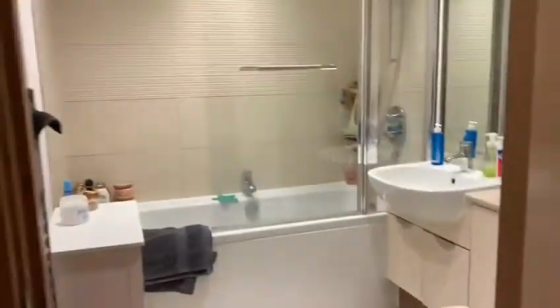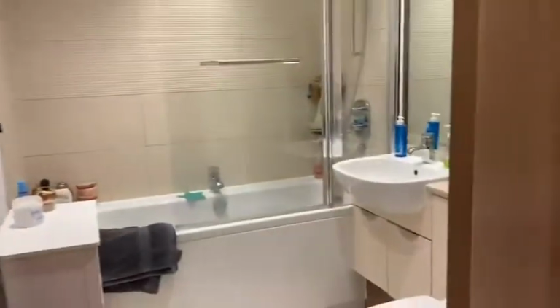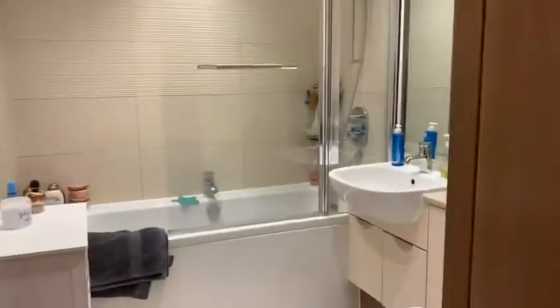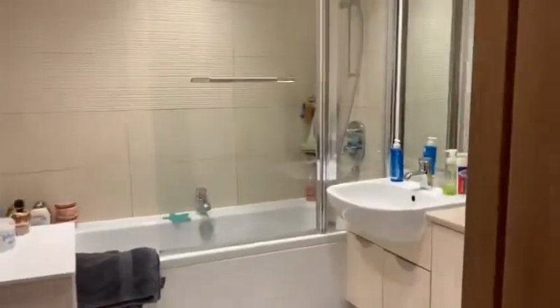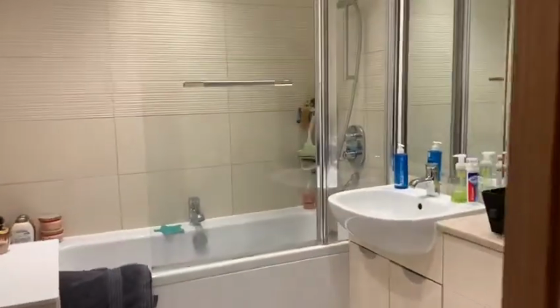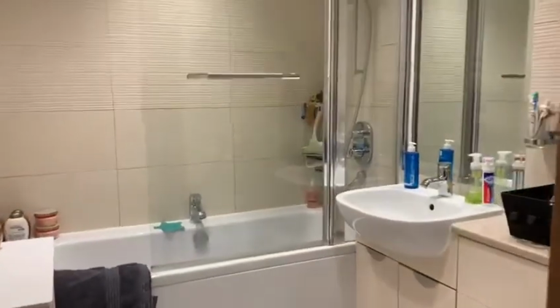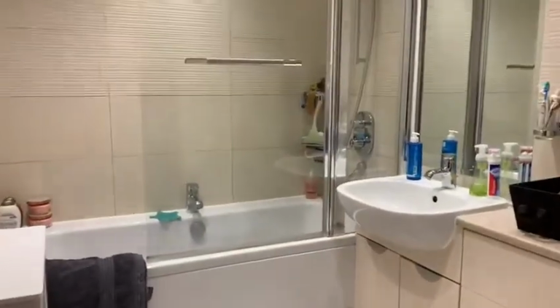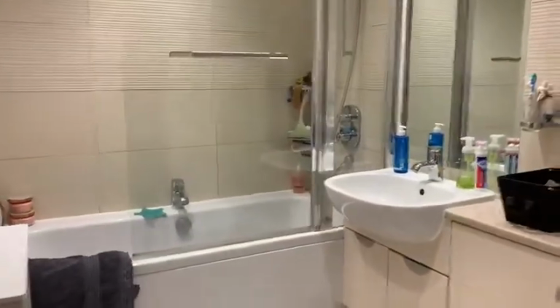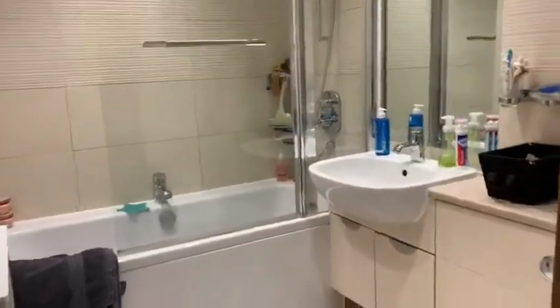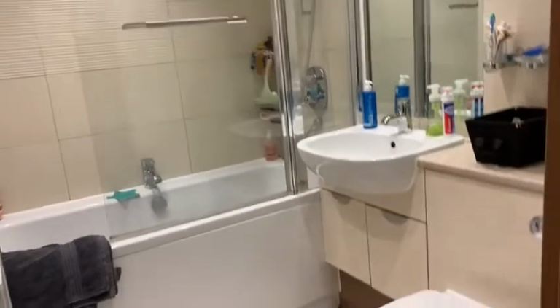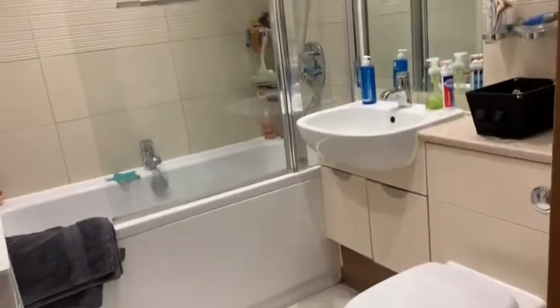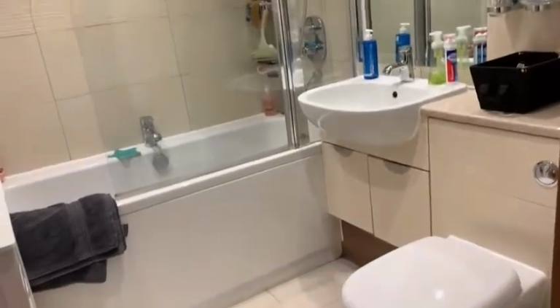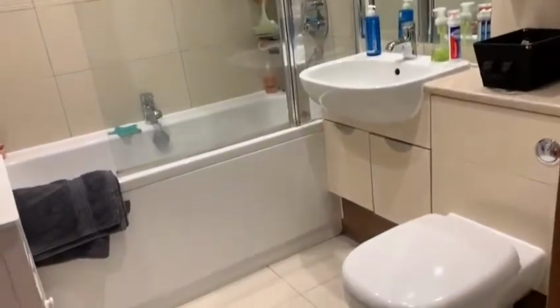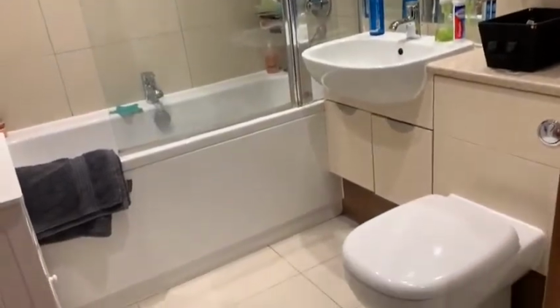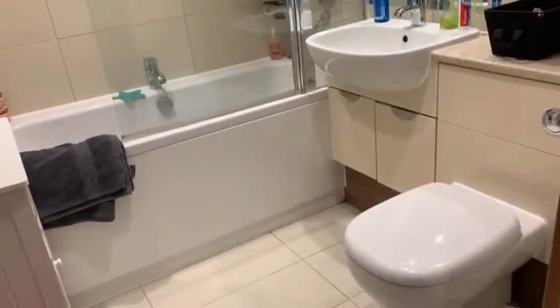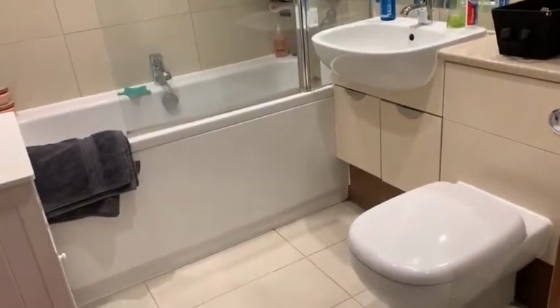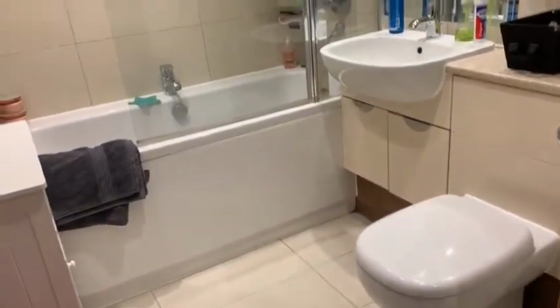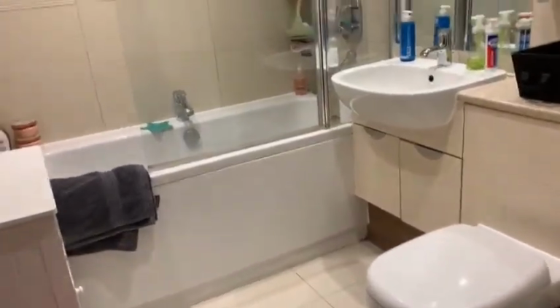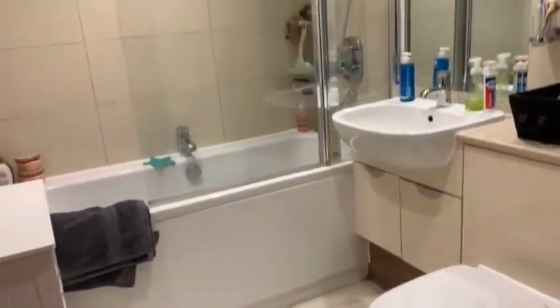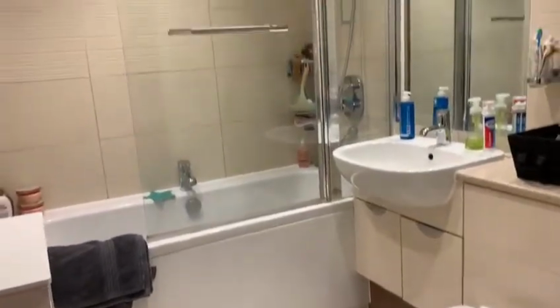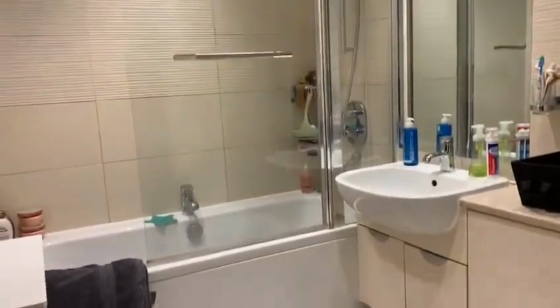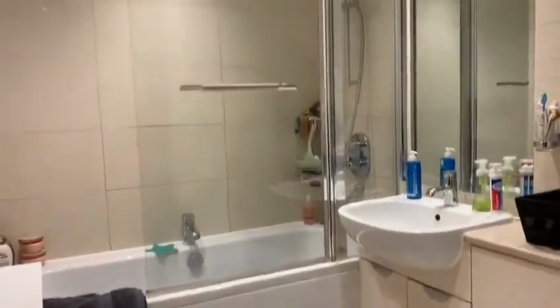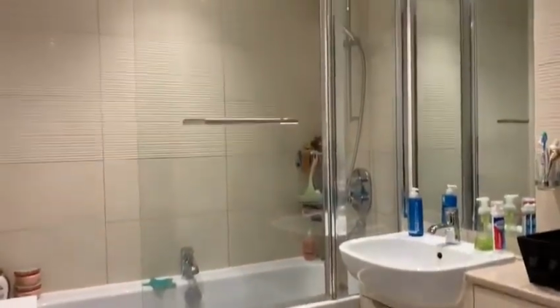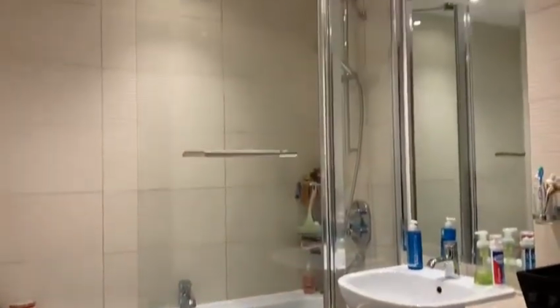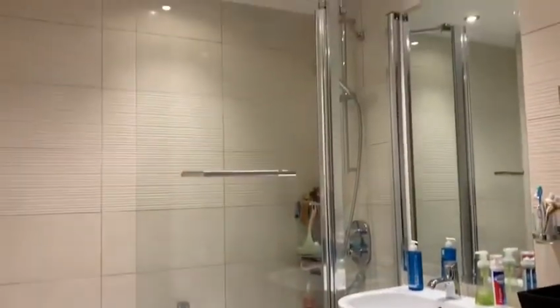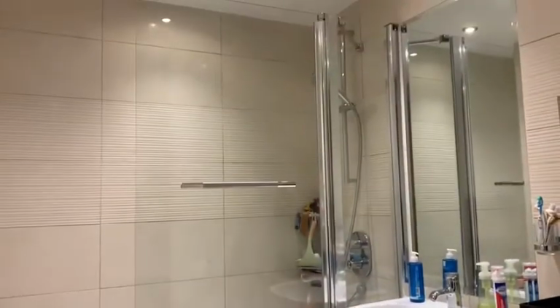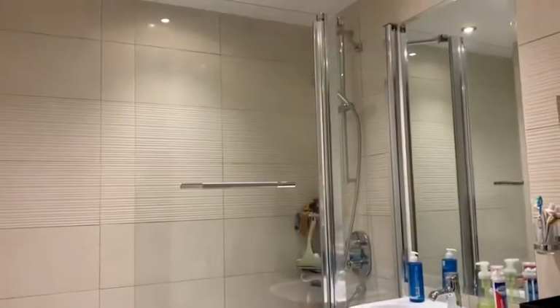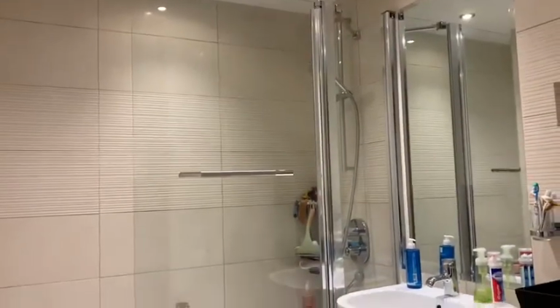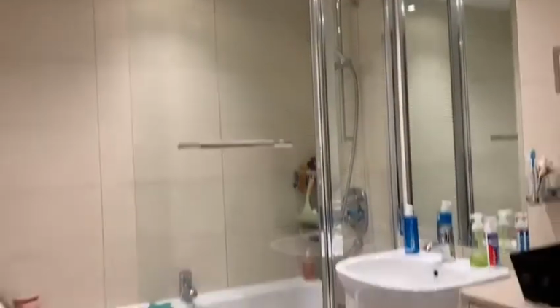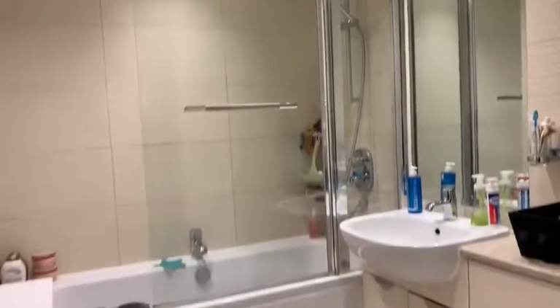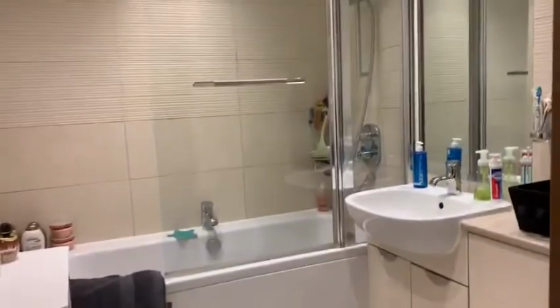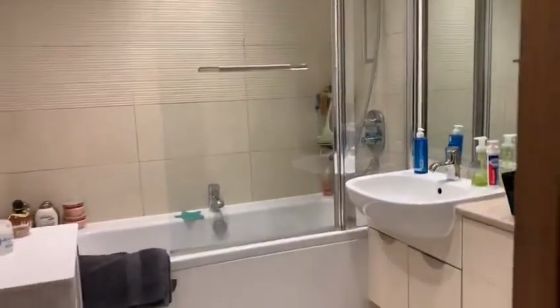We are now entering into the family bathroom. This is a good light-sized bathroom and benefits from a shower over the bathtub.